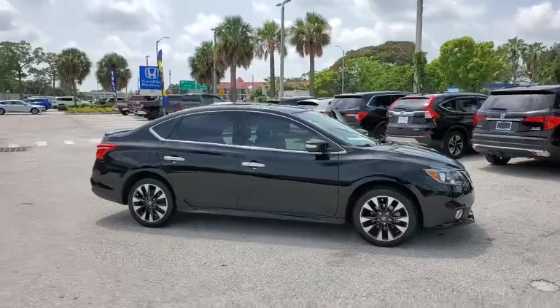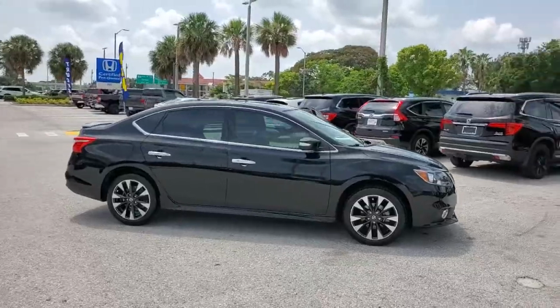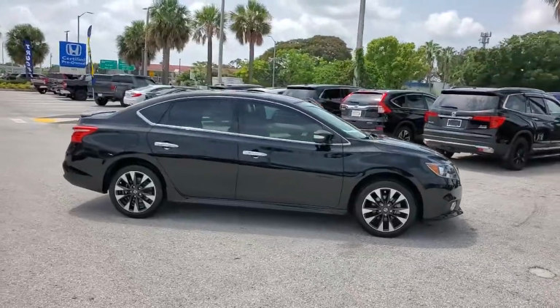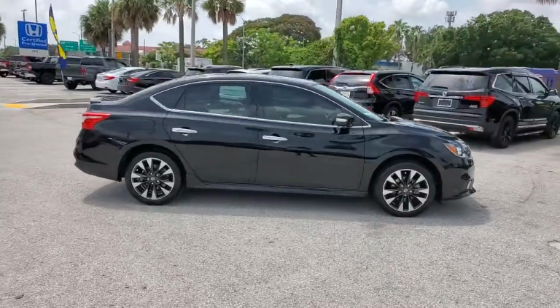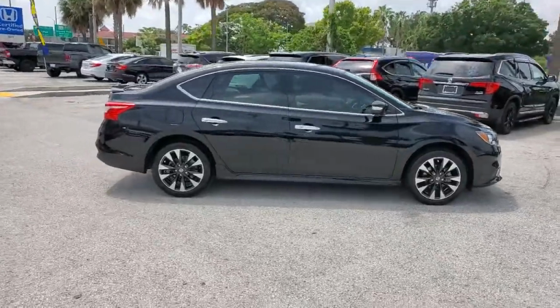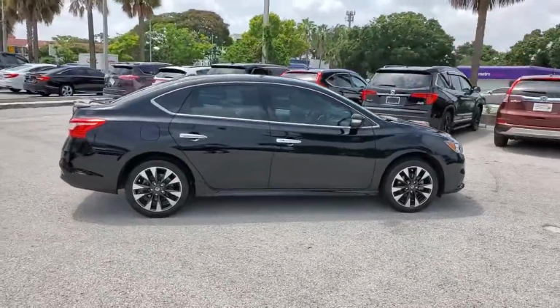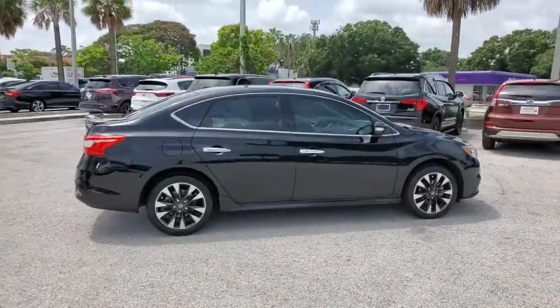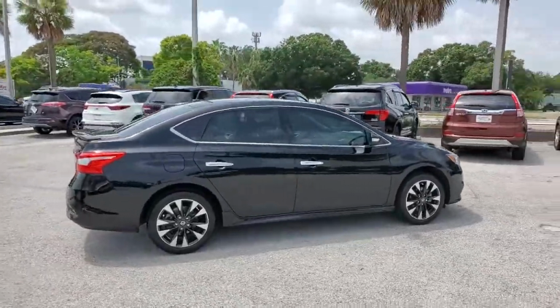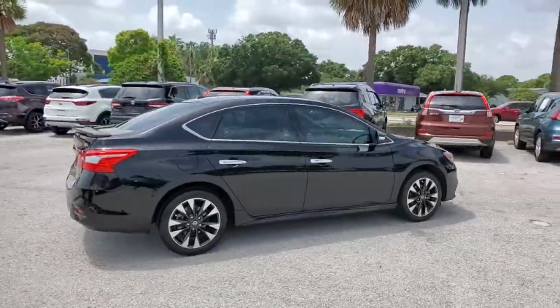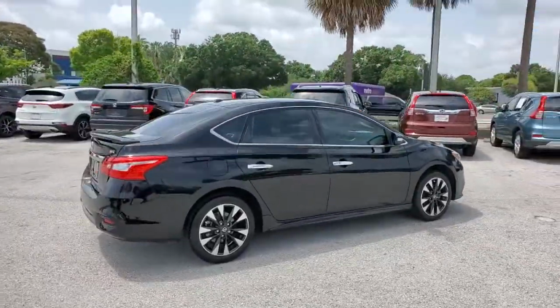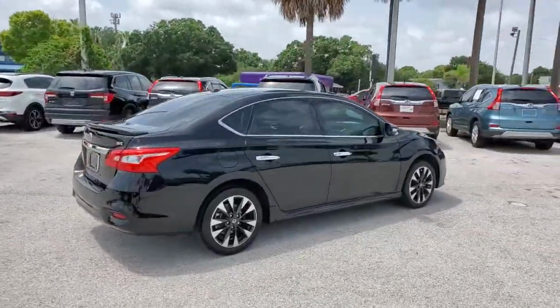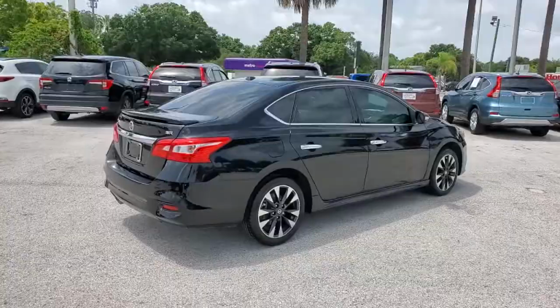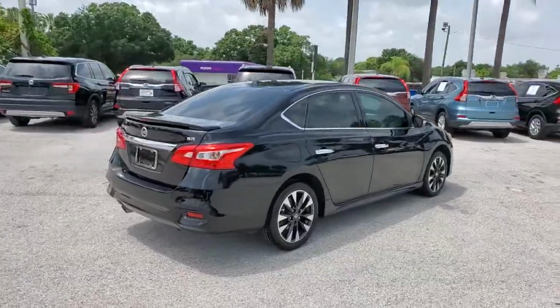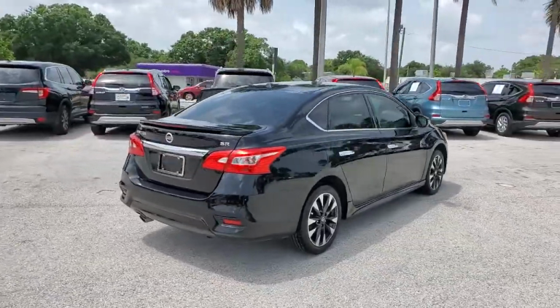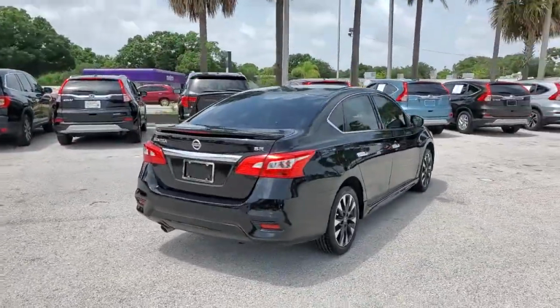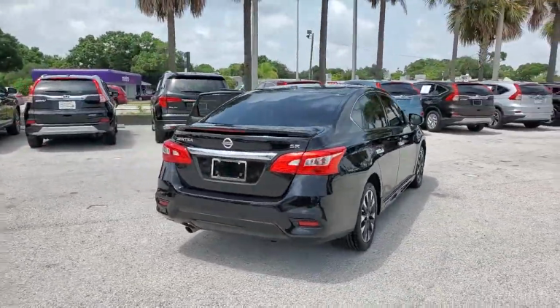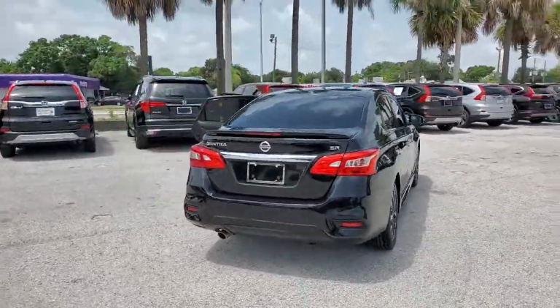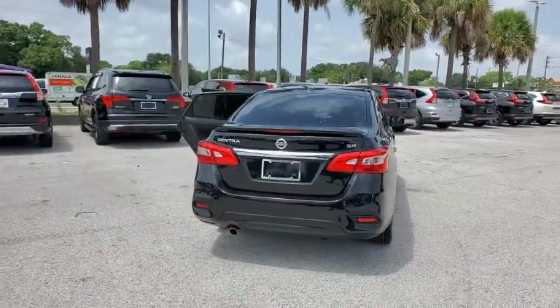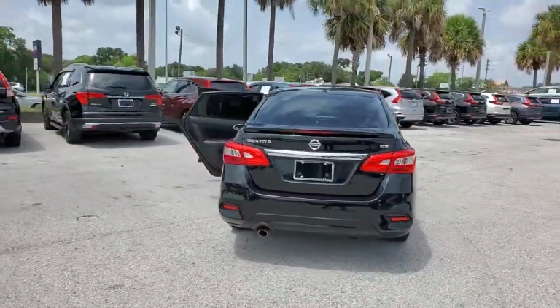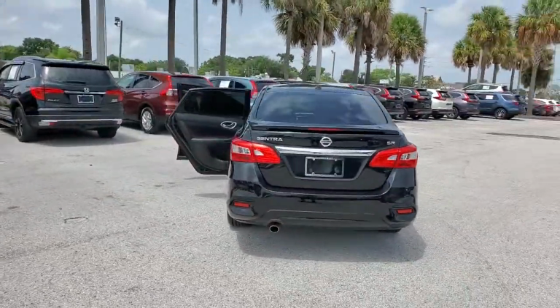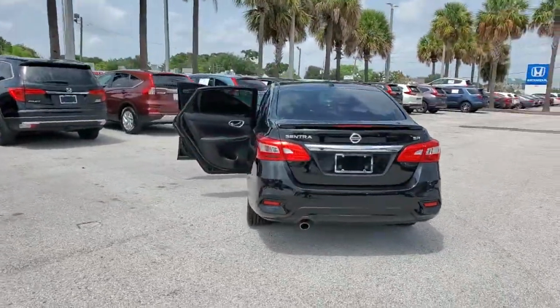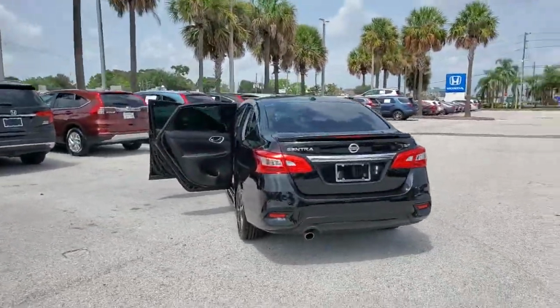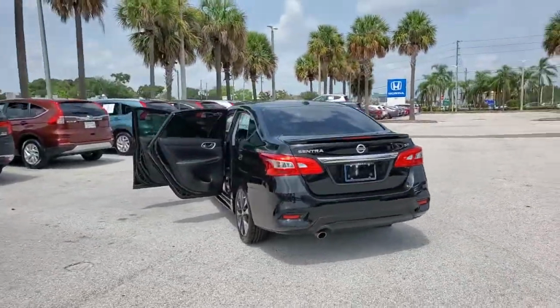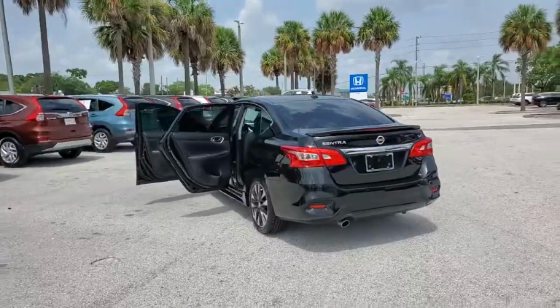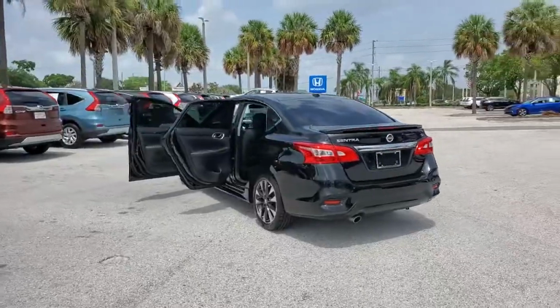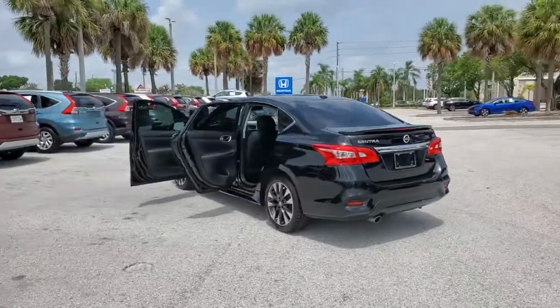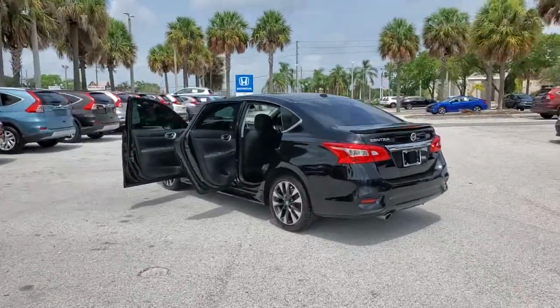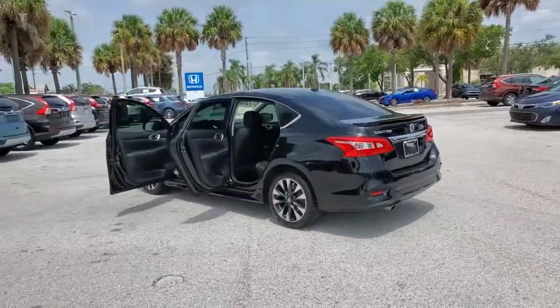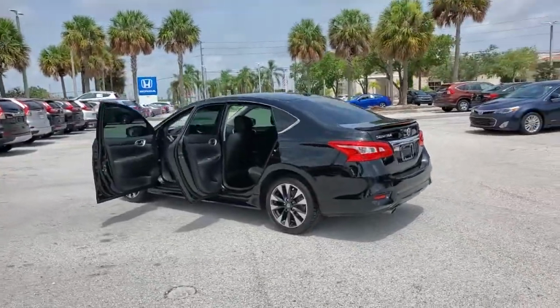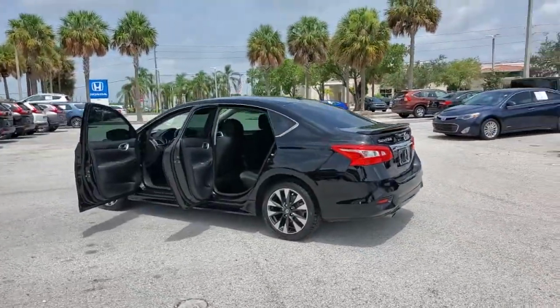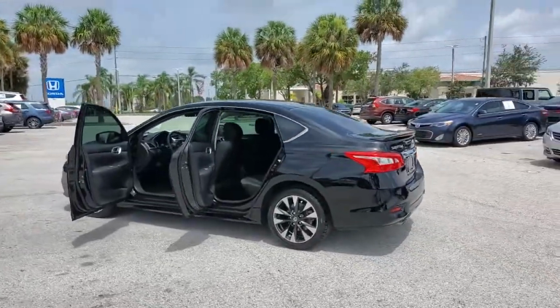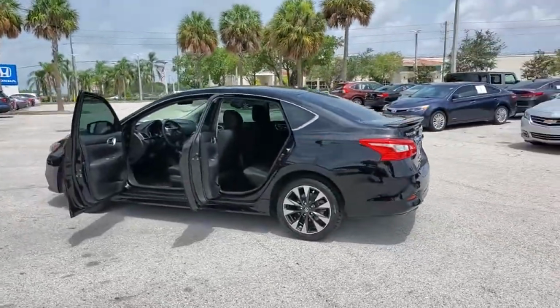Get acquainted with the 2019 Nissan Sentra. With less than 60,000 miles on the odometer, this vehicle provides excellent value. Comfort, convenience, safety and fun are all yours in the sleek and spirited Sentra.